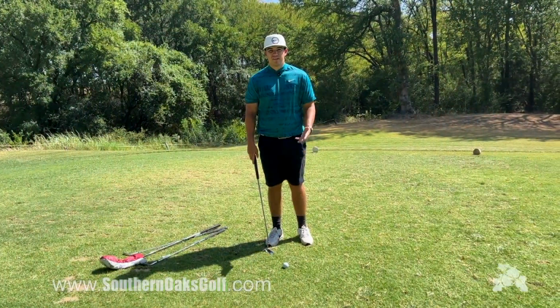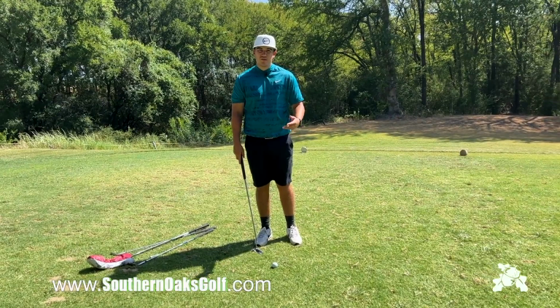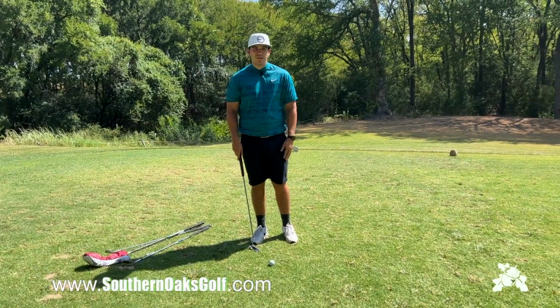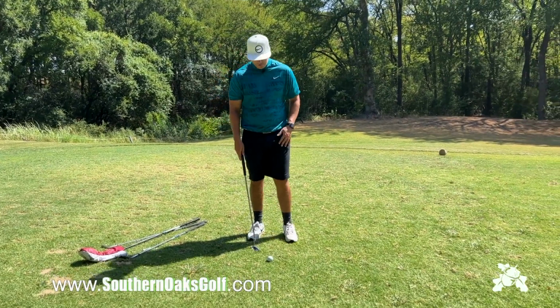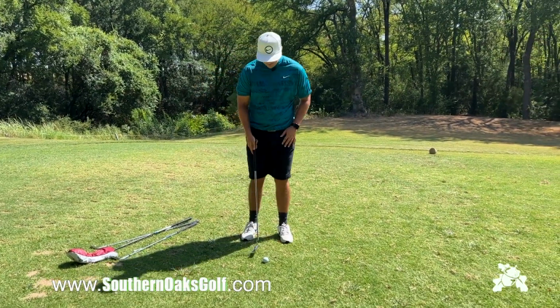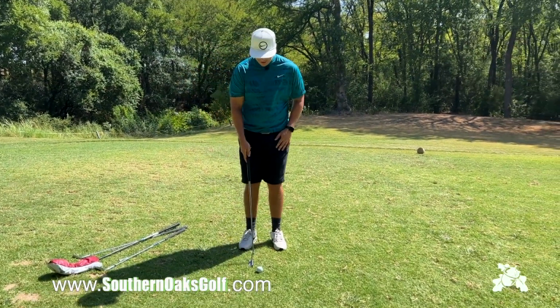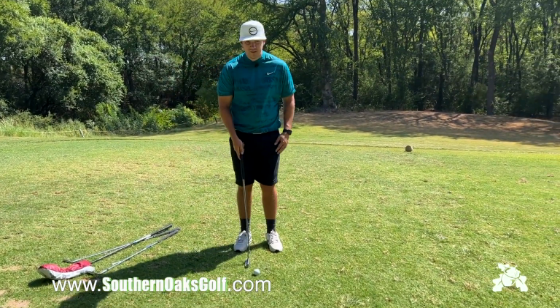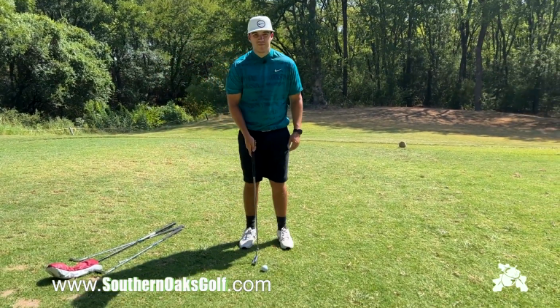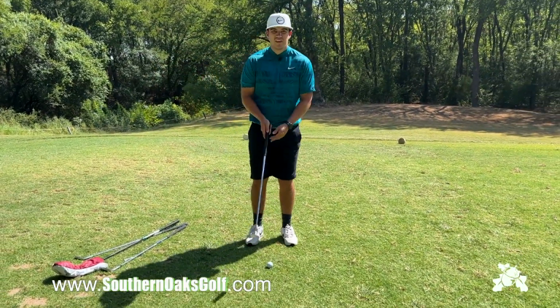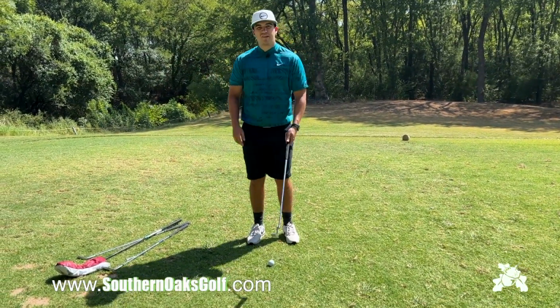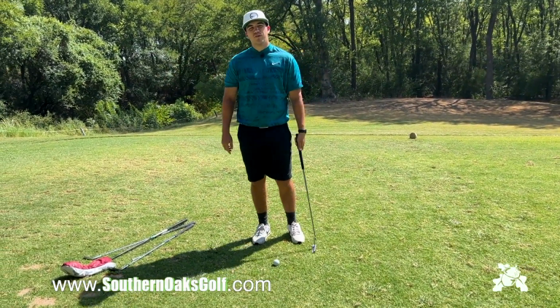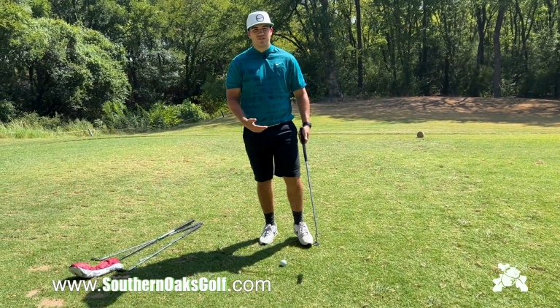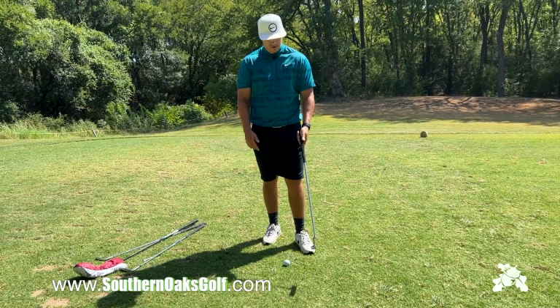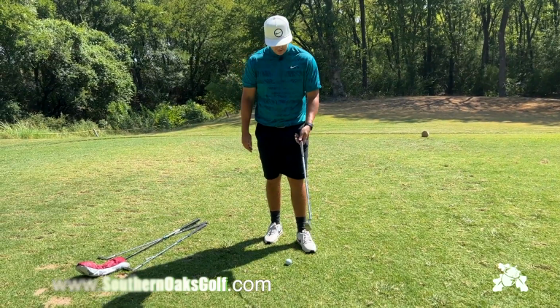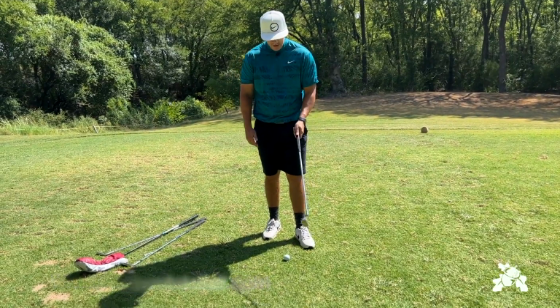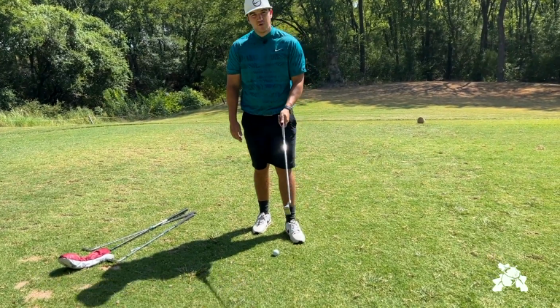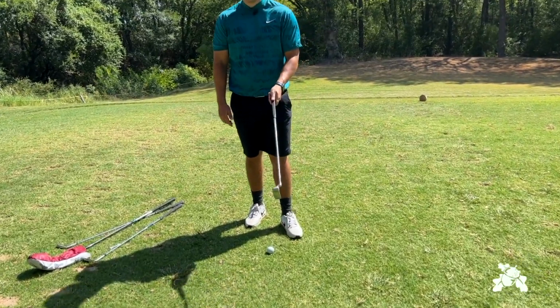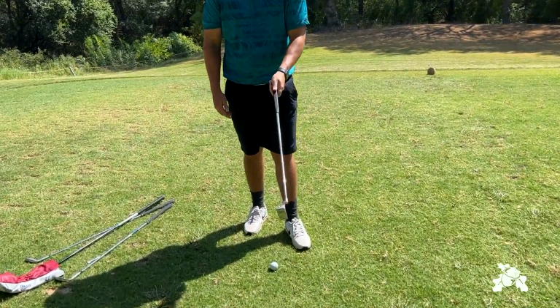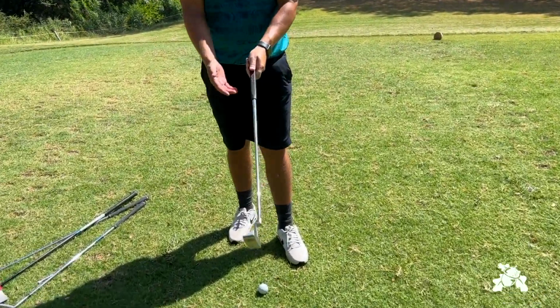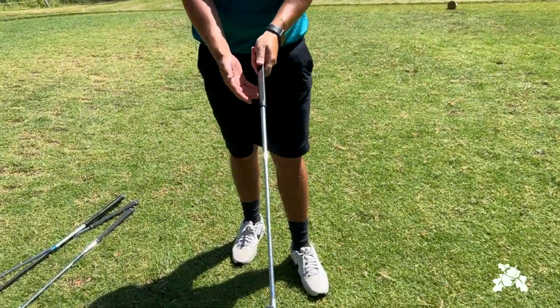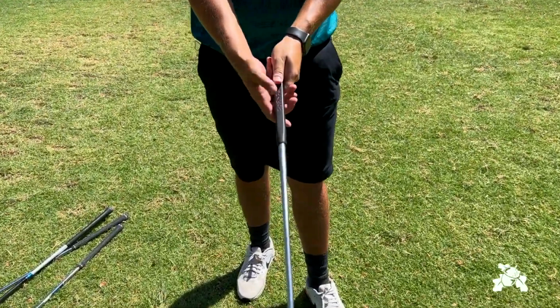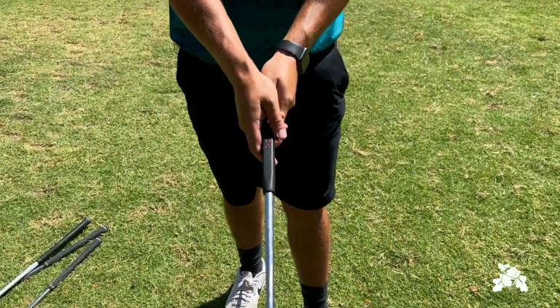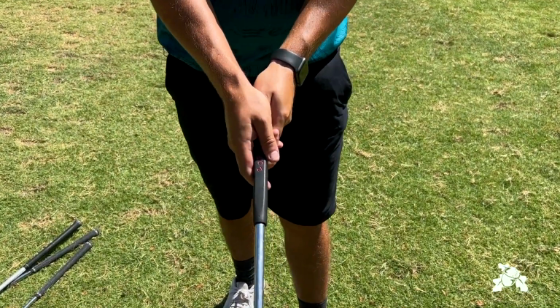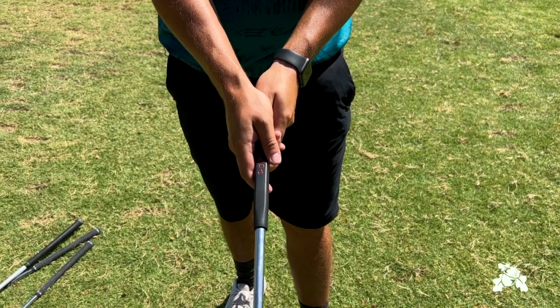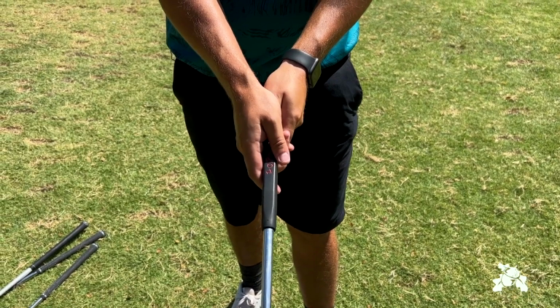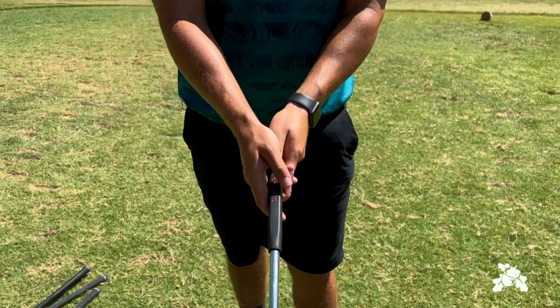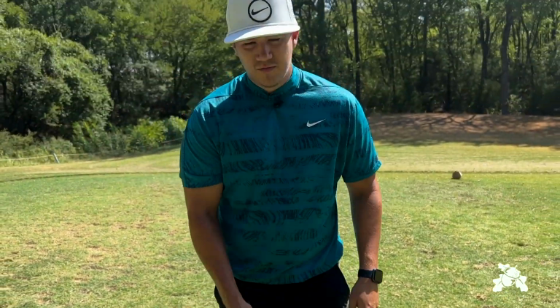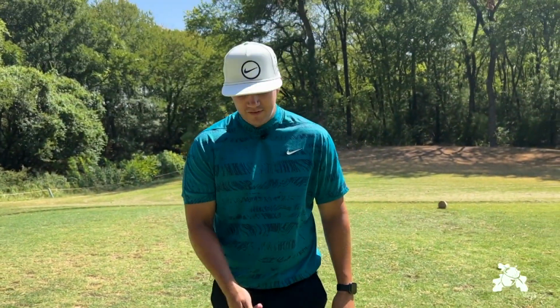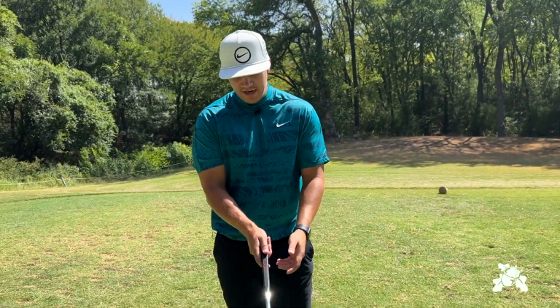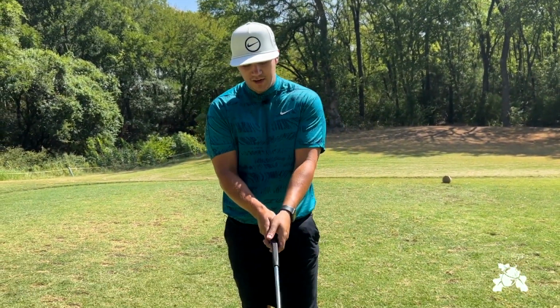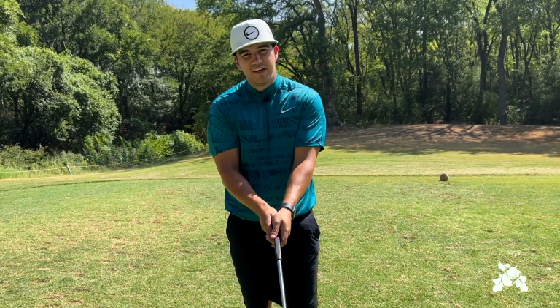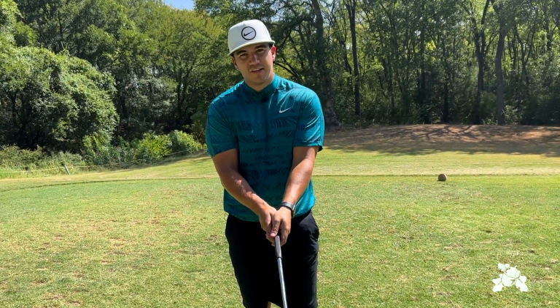We'll start with the smallest stroke first, which will be our putting stroke. The biggest thing we want to focus on is grip. If you're a righty, left hand on top, right hand covers our thumb. If you're a lefty, right hand on top, left hand covers the thumb.